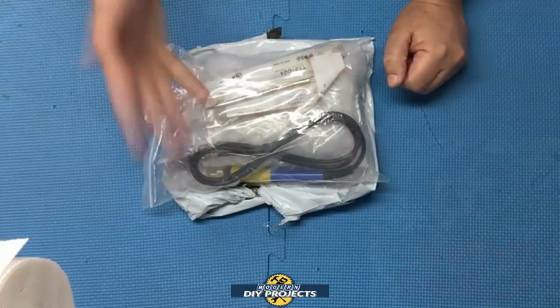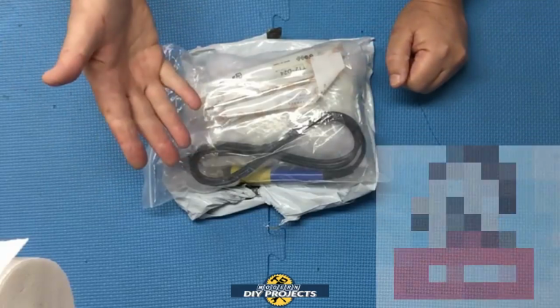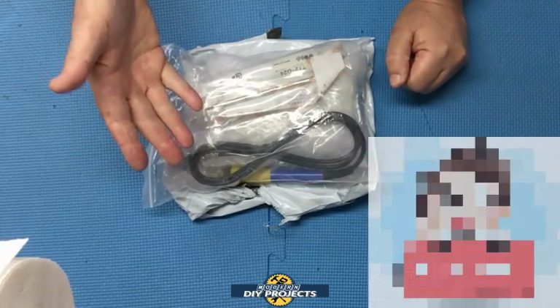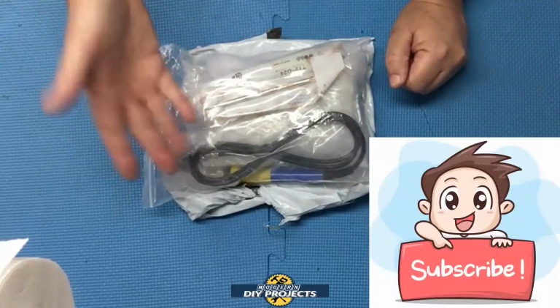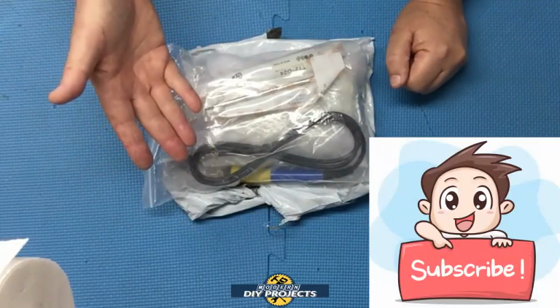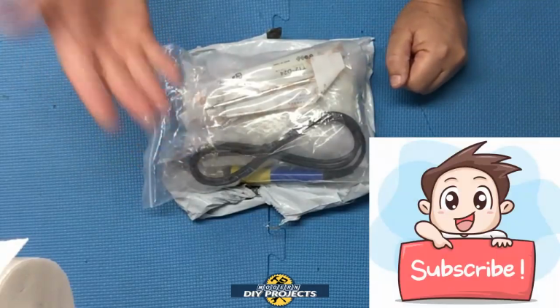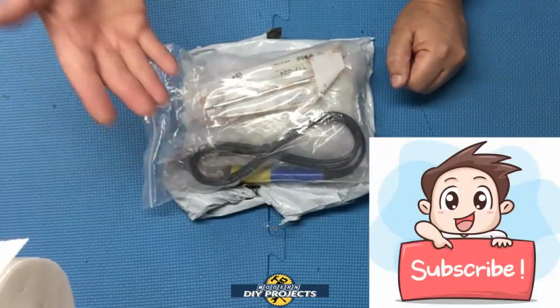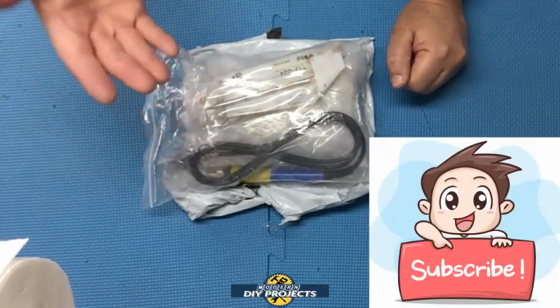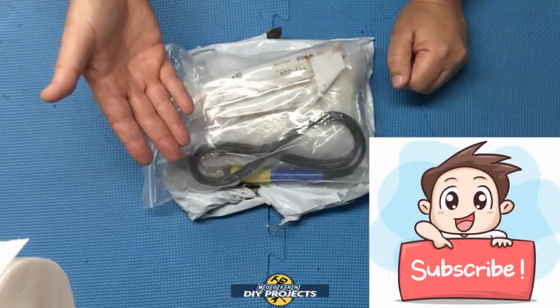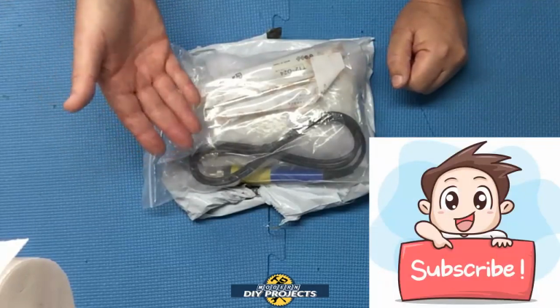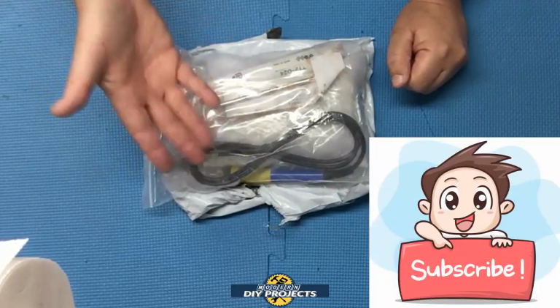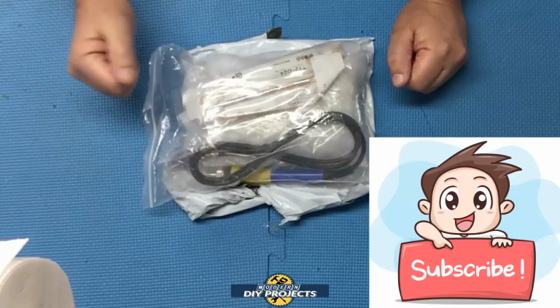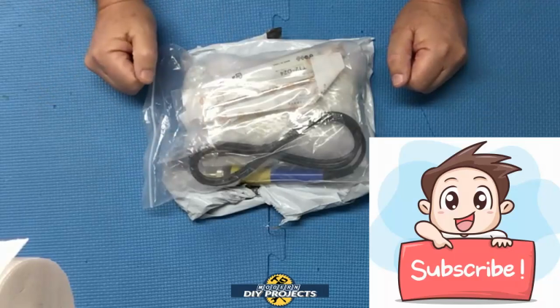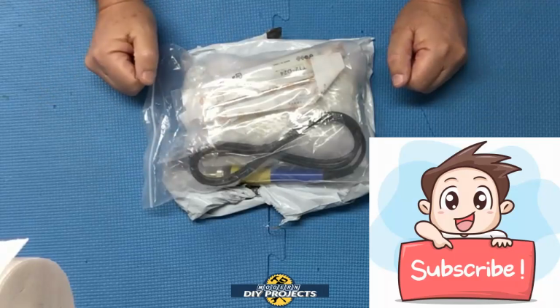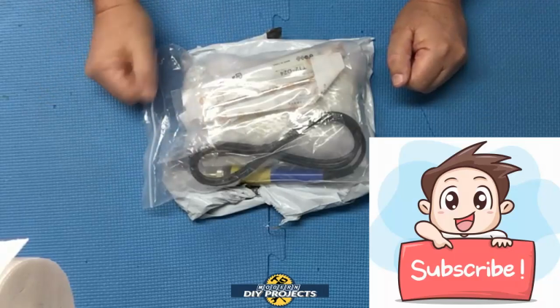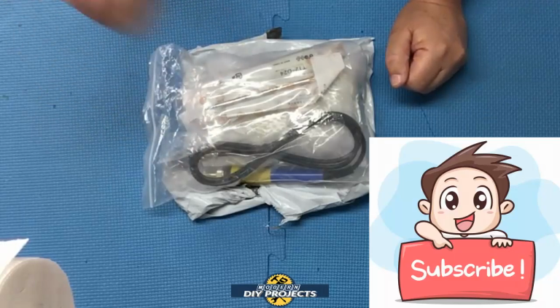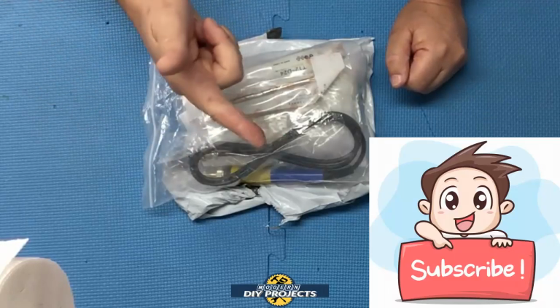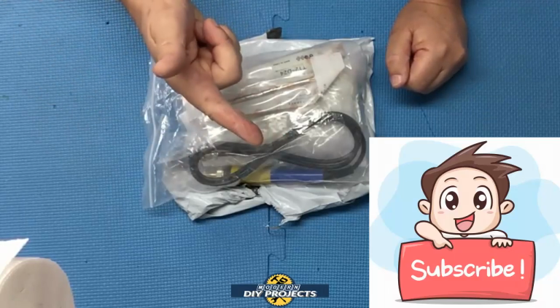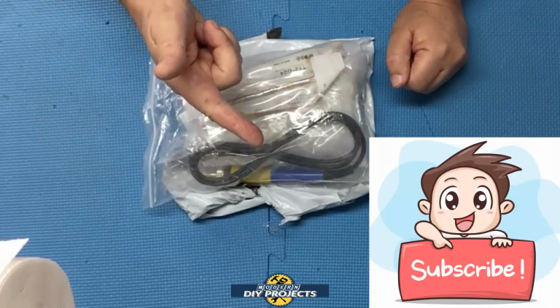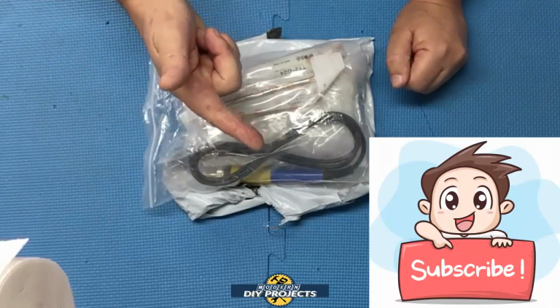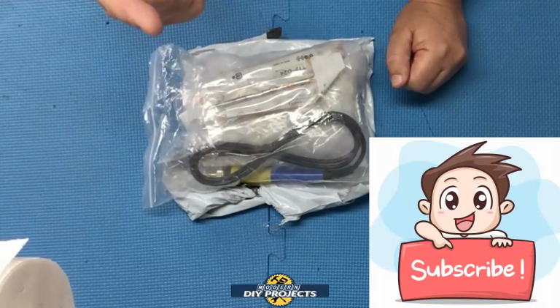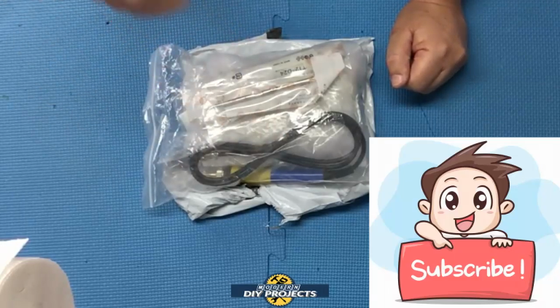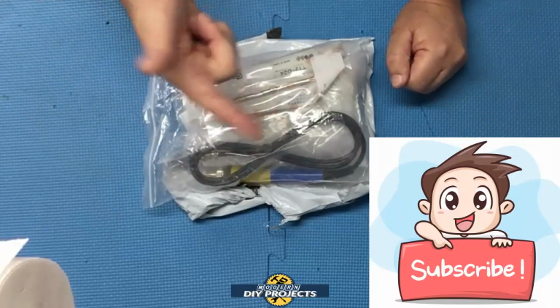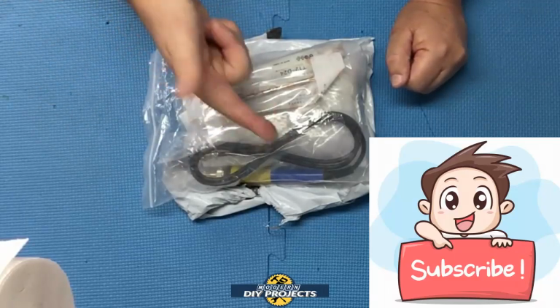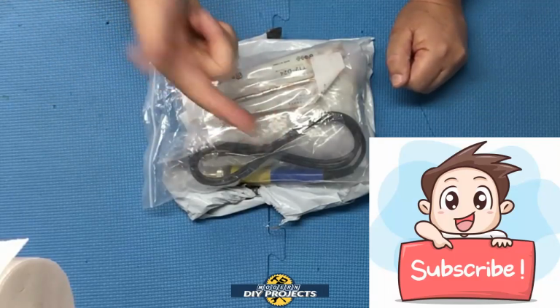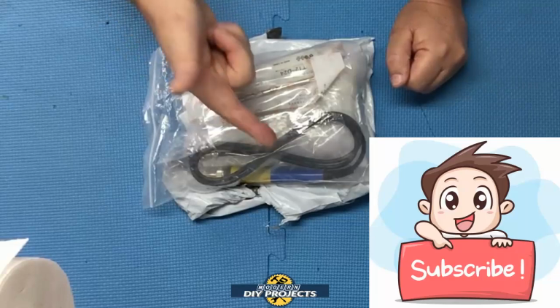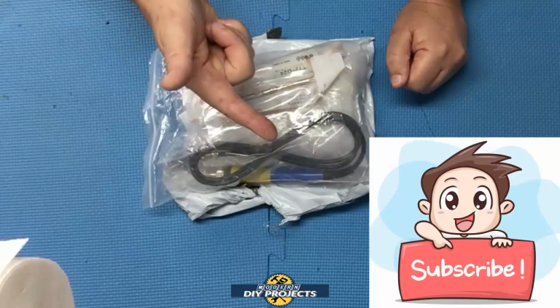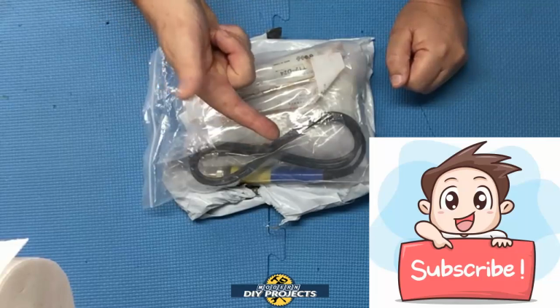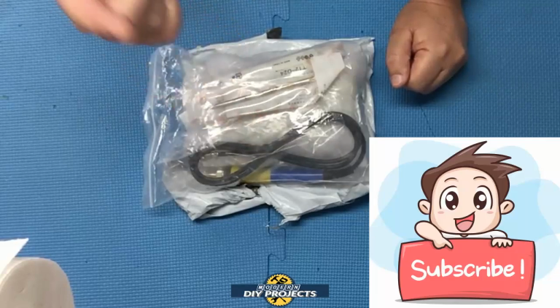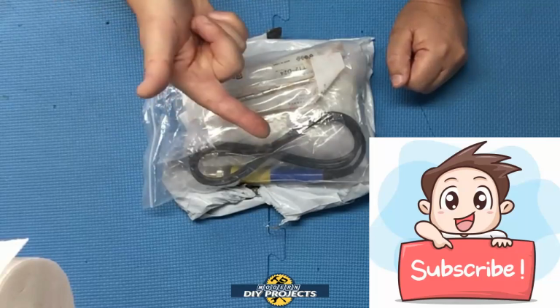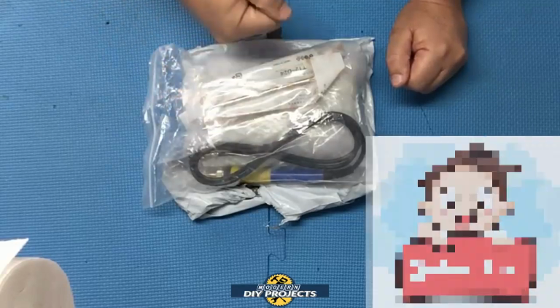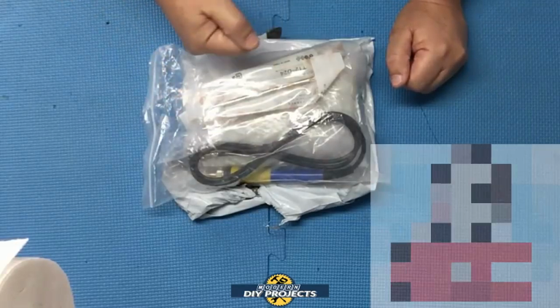Before we get into it, if you enjoy watching honest tool and product reviews and helpful DIY projects, be sure to hit that subscribe button so you get notified every time I produce a new product review or DIY video.